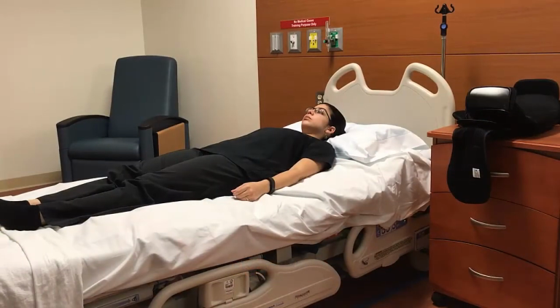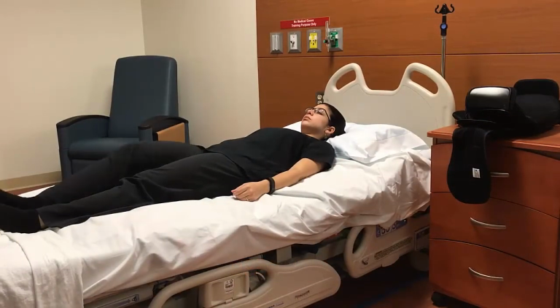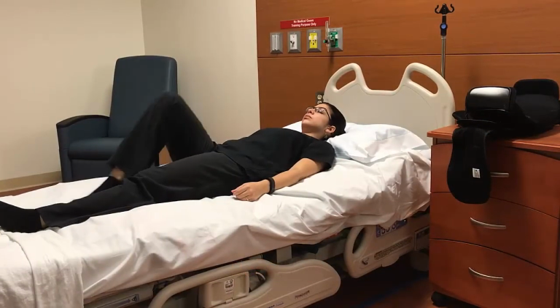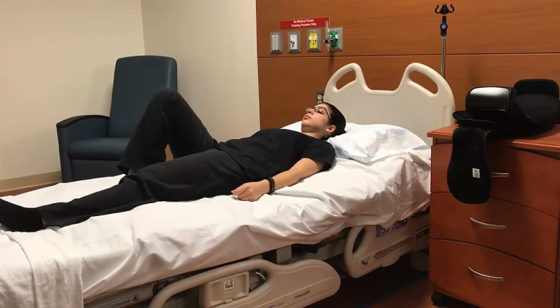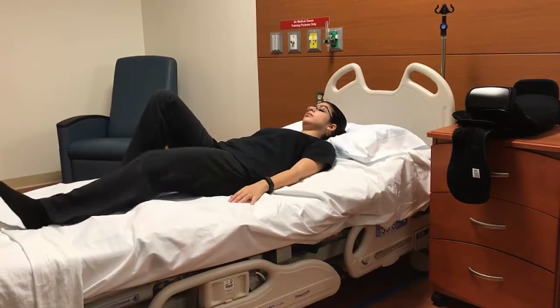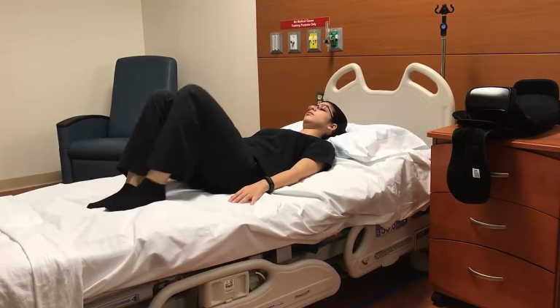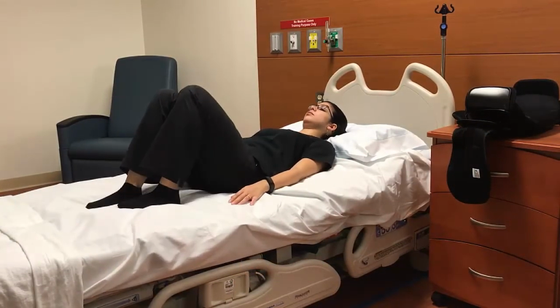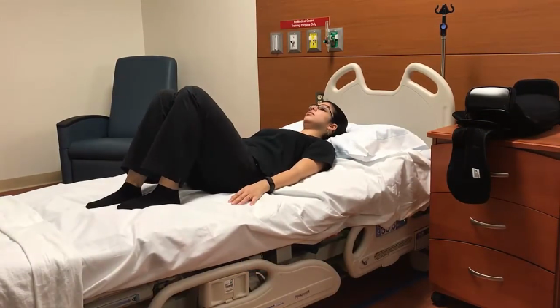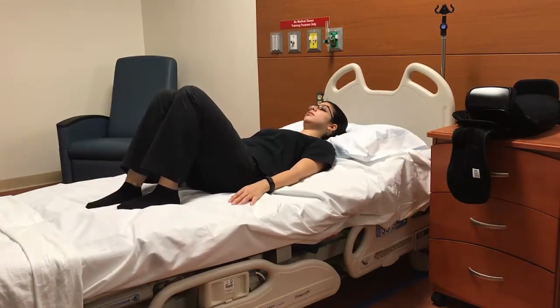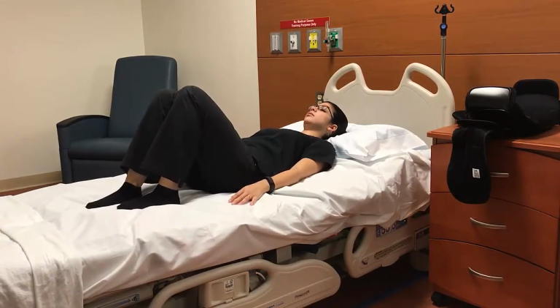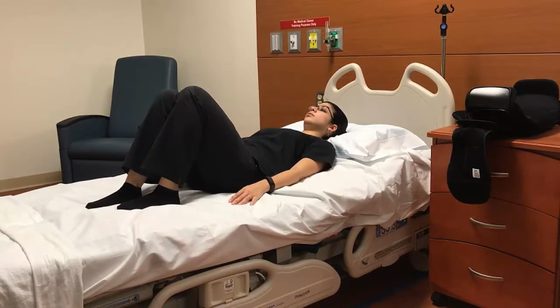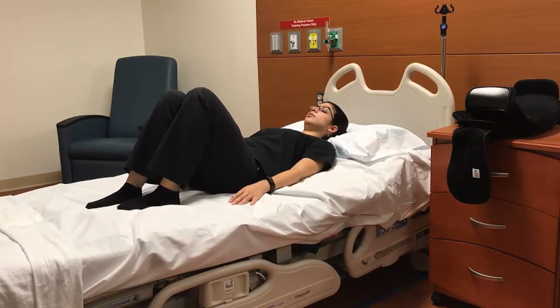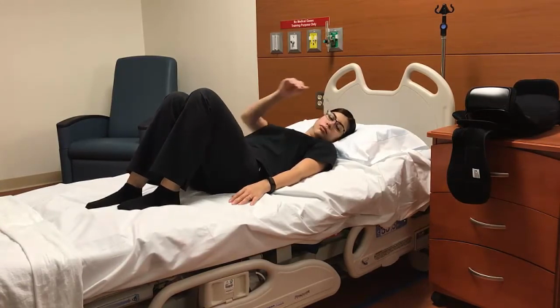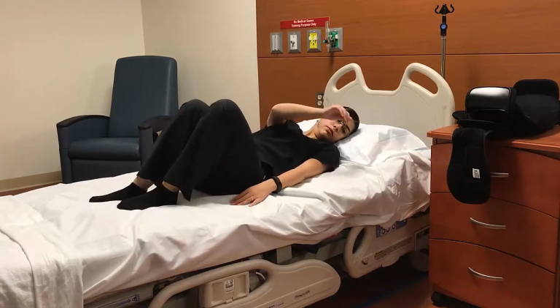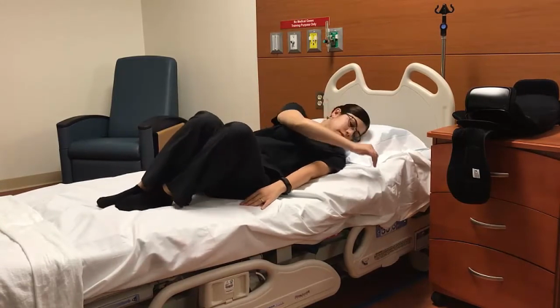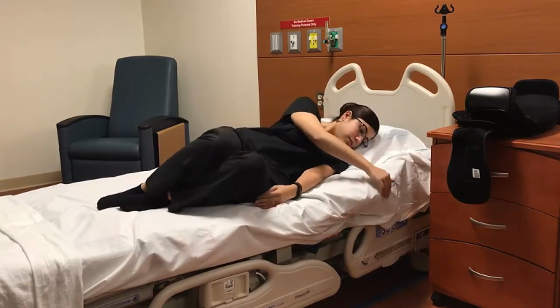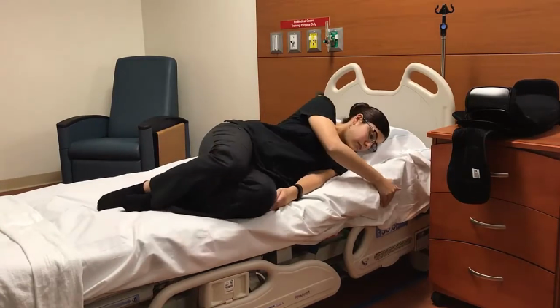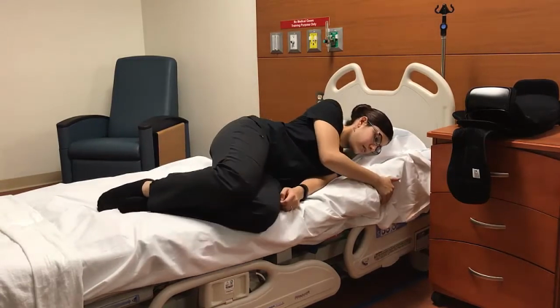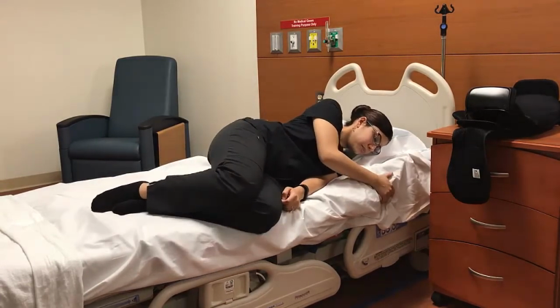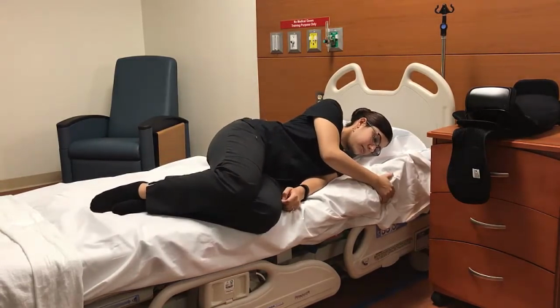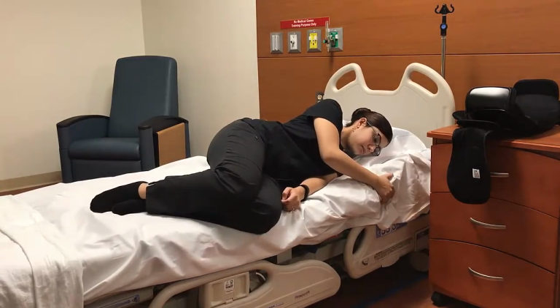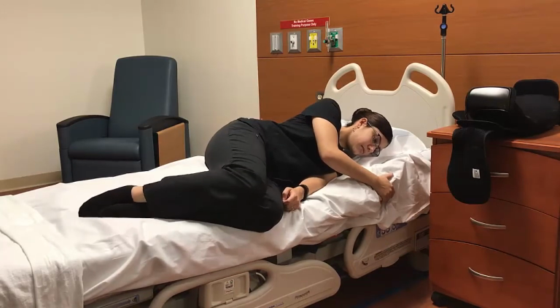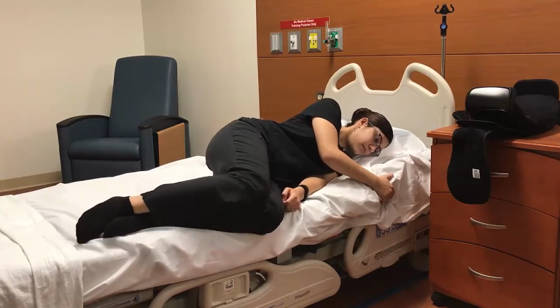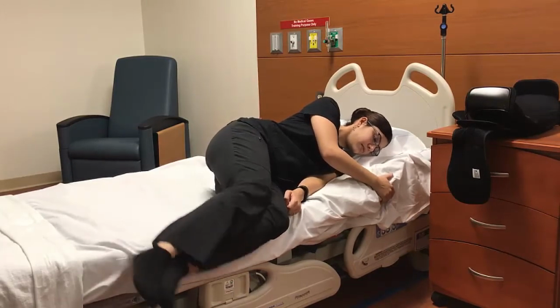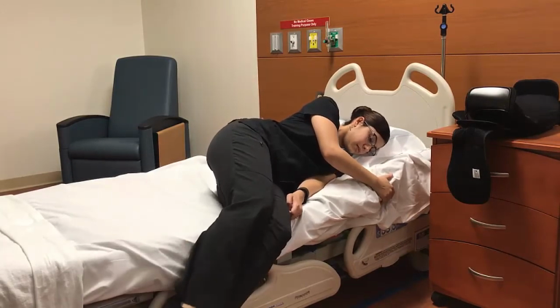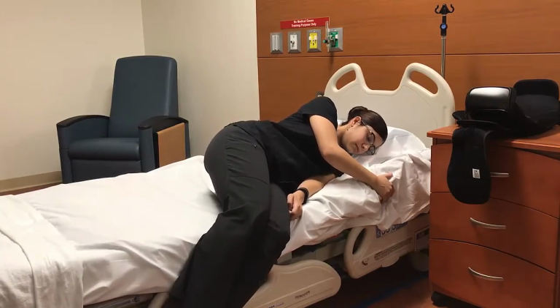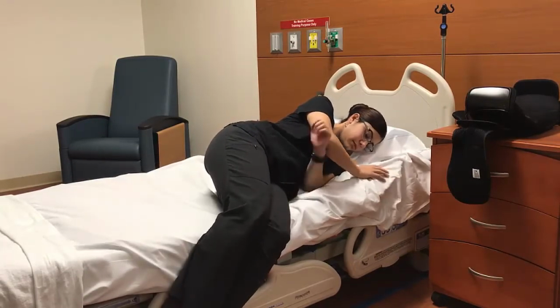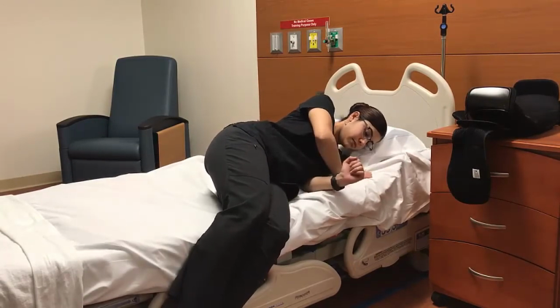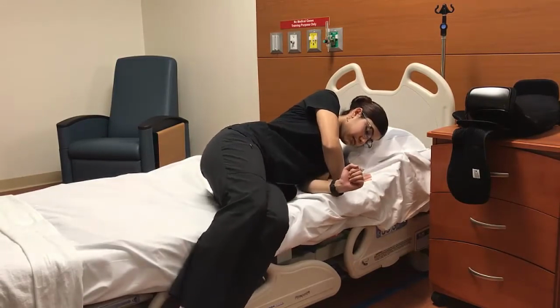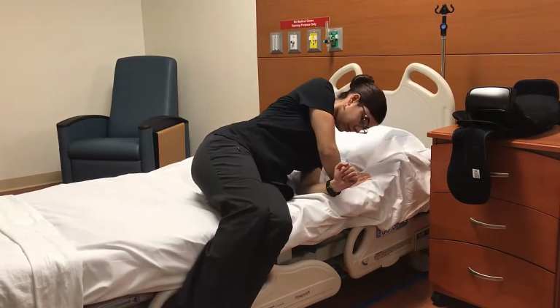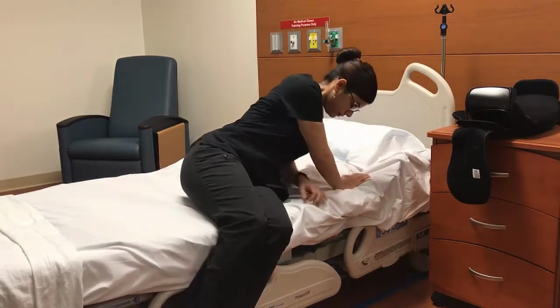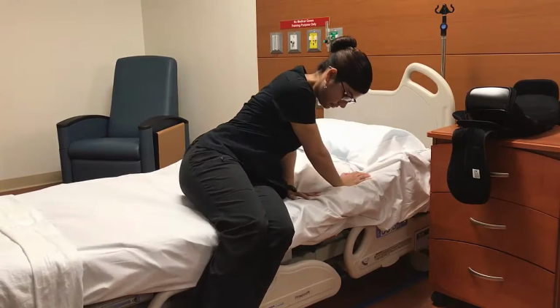Before putting on your brace, come to sitting at the edge of the bed using the log roll technique. Bend your knees, reach across your body, and roll onto your side, keeping your shoulders and hips in line. Scoot your legs off the bed and push up with your arms.